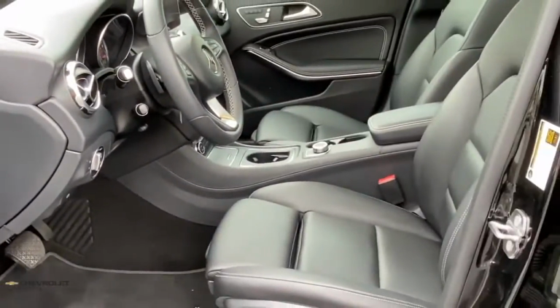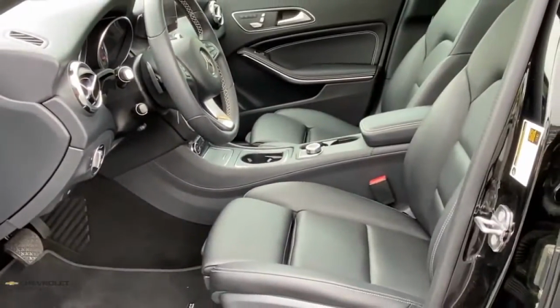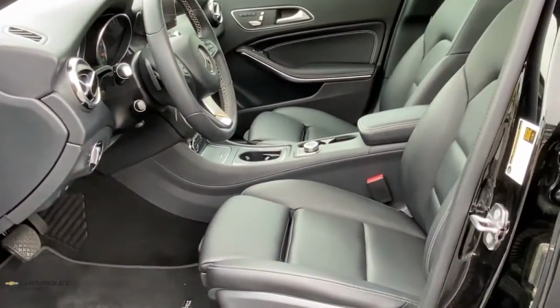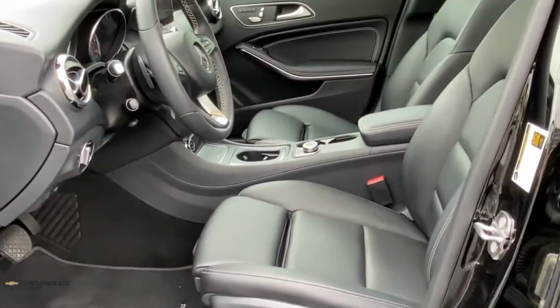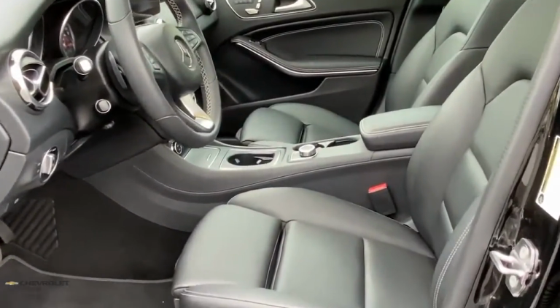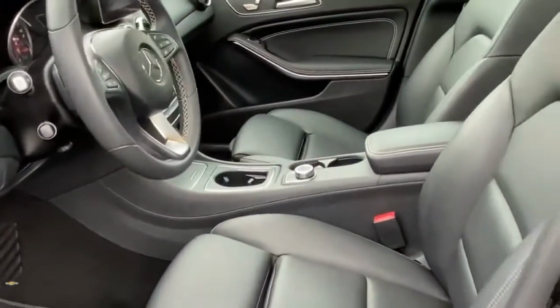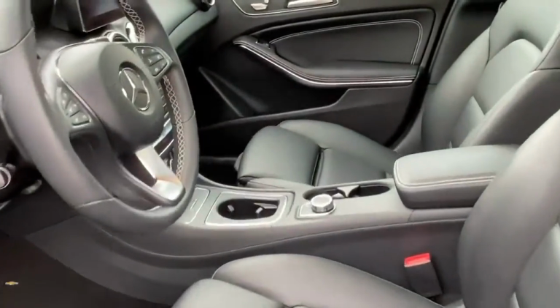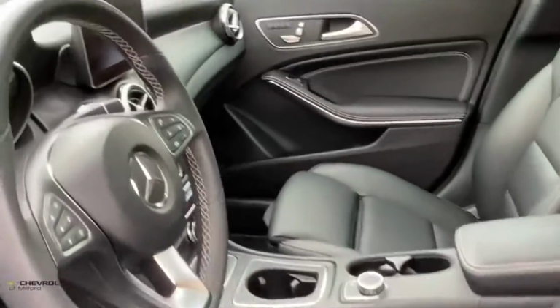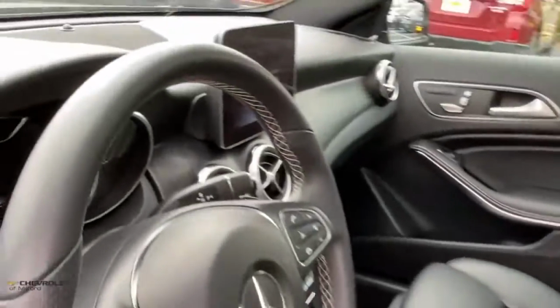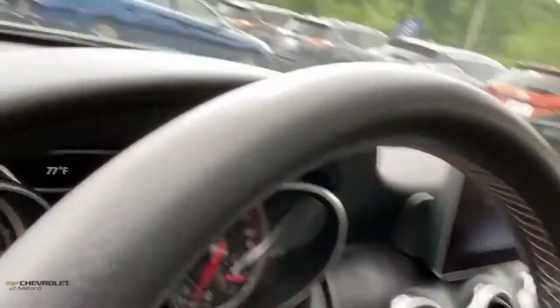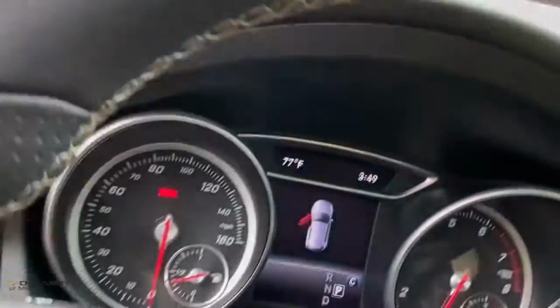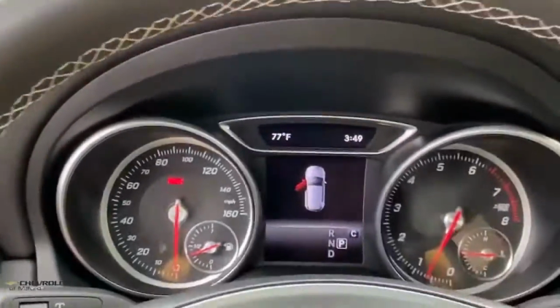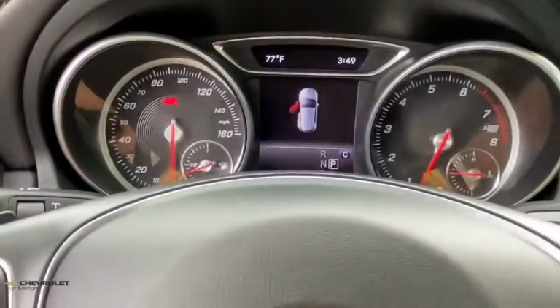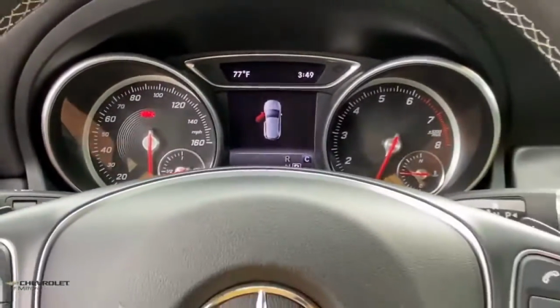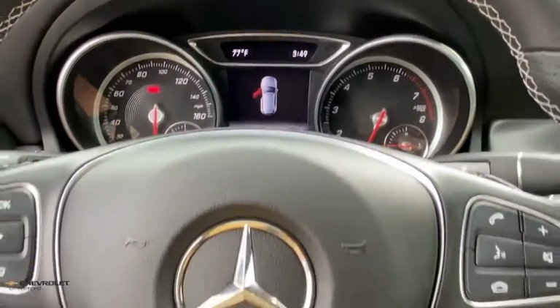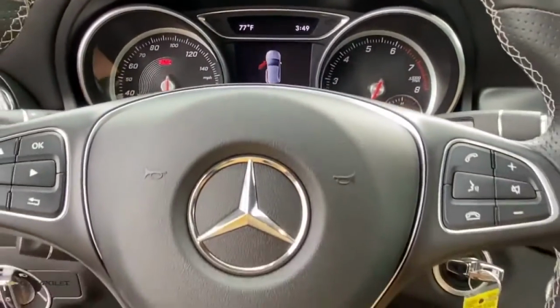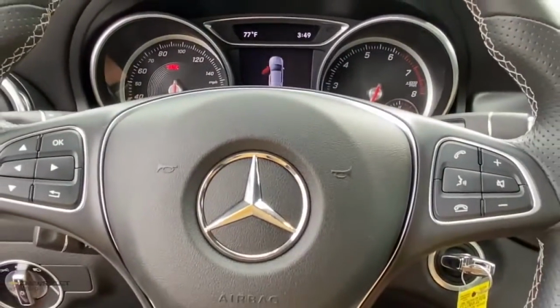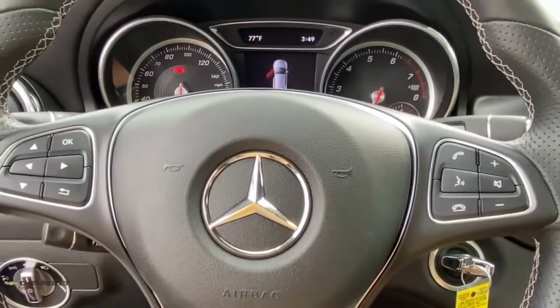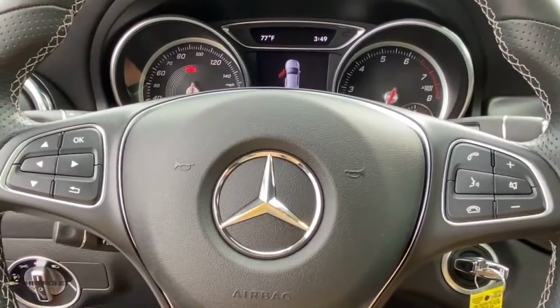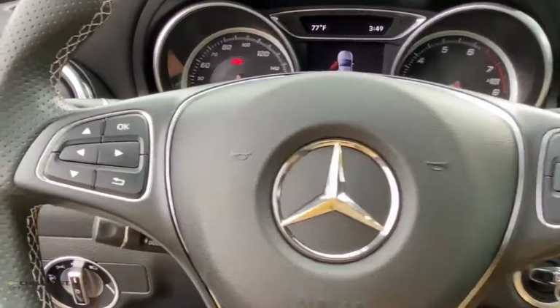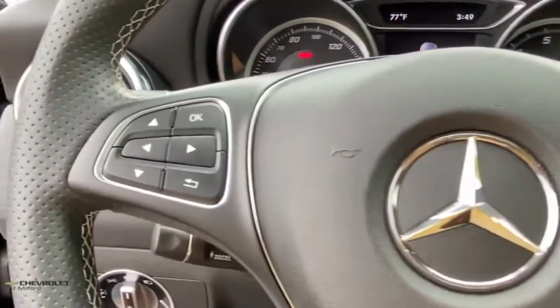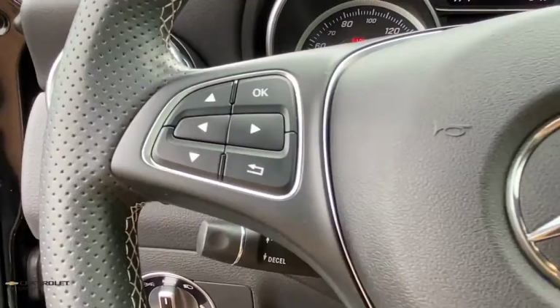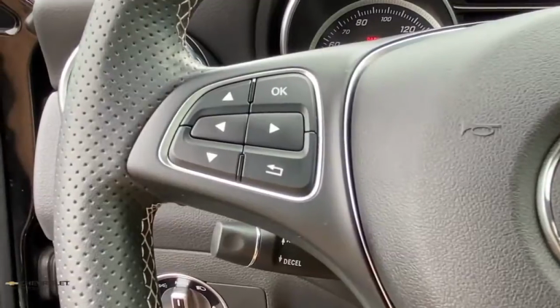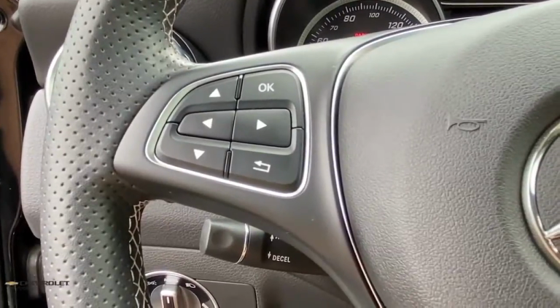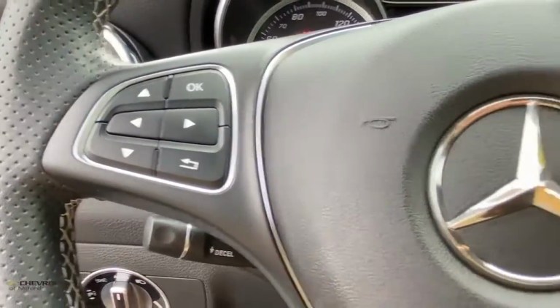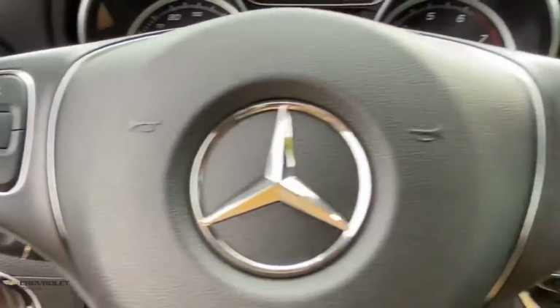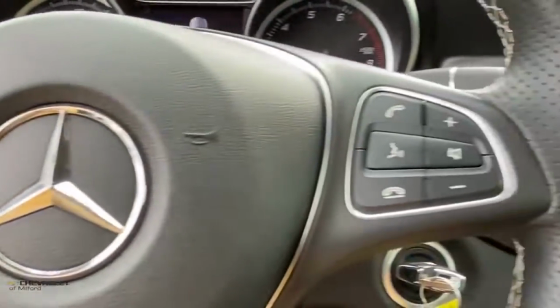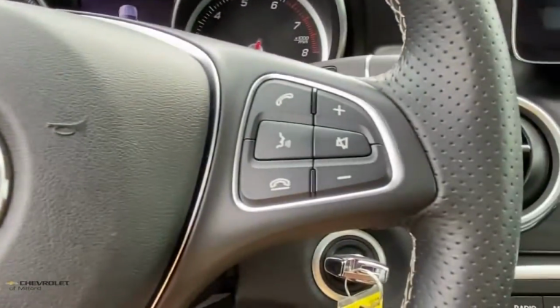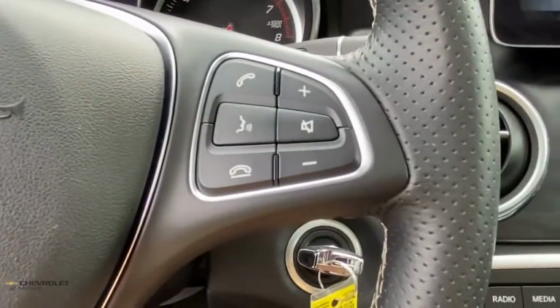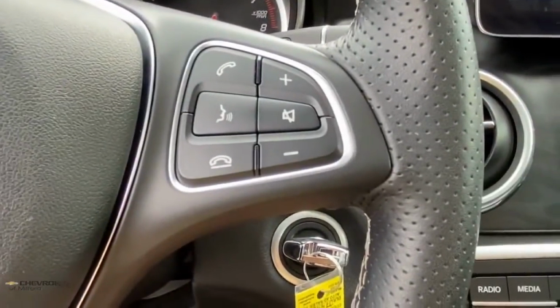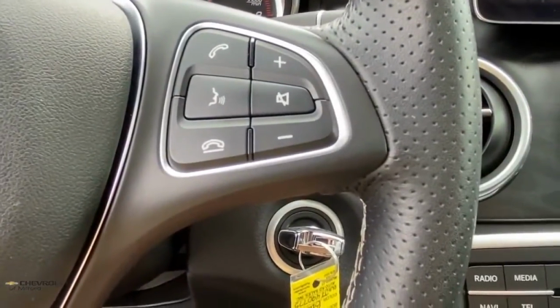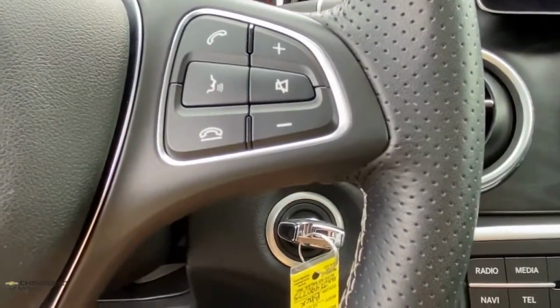Capability blends elegantly with comfort in this capable GLA 250 SUV. See for yourself when you take it out for a test drive. Our professional staff looks forward to giving you excellent service.